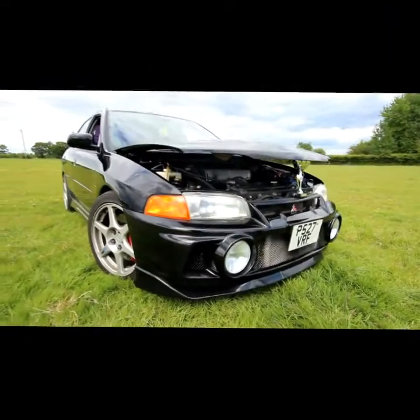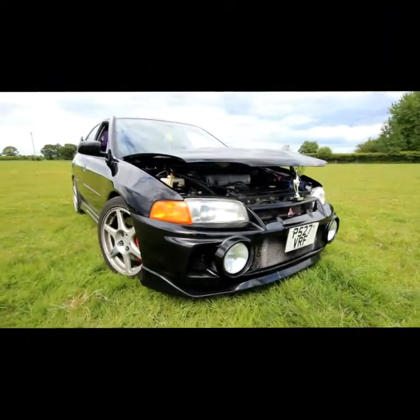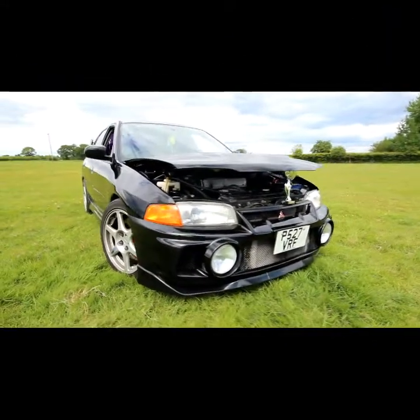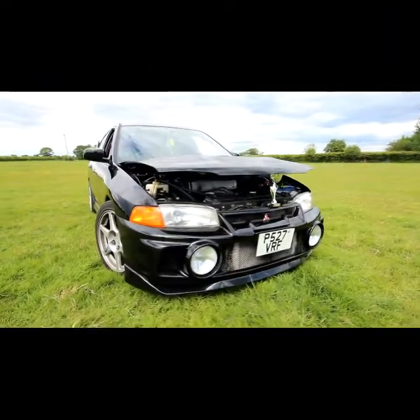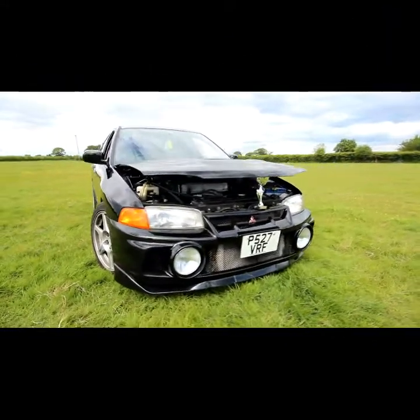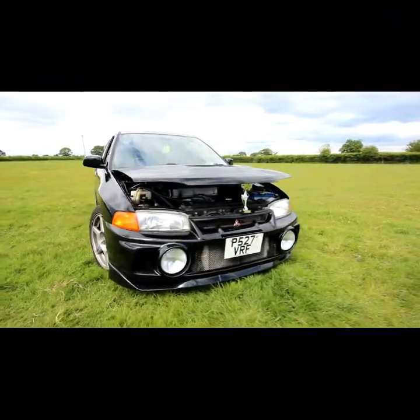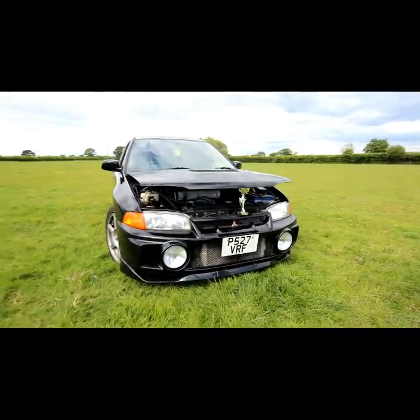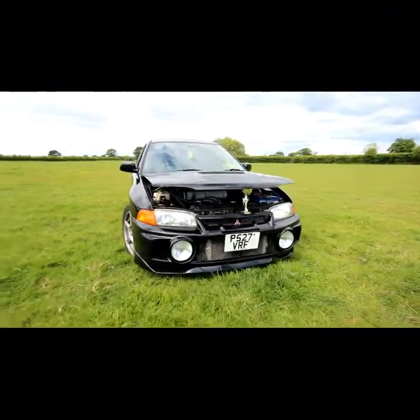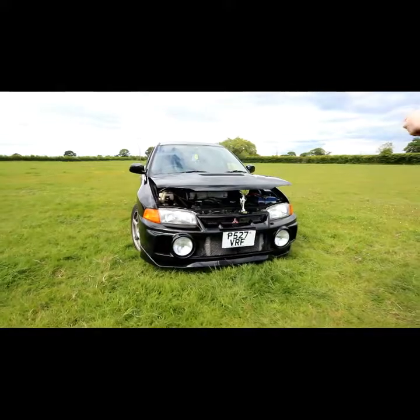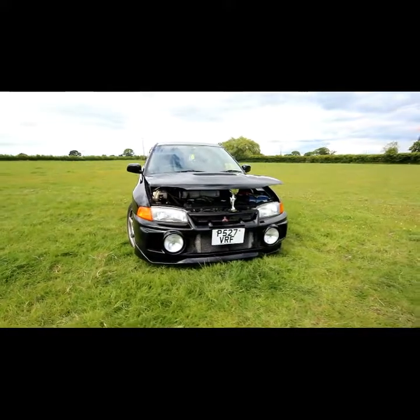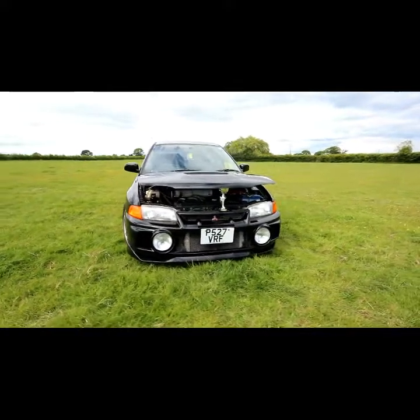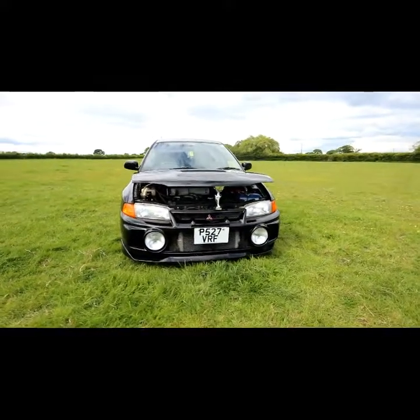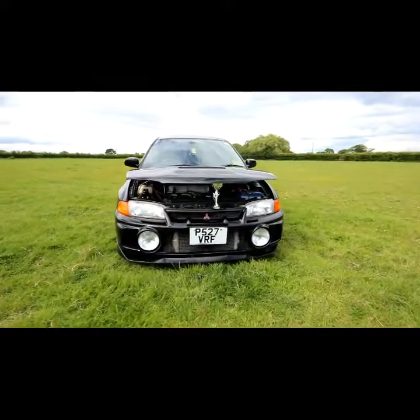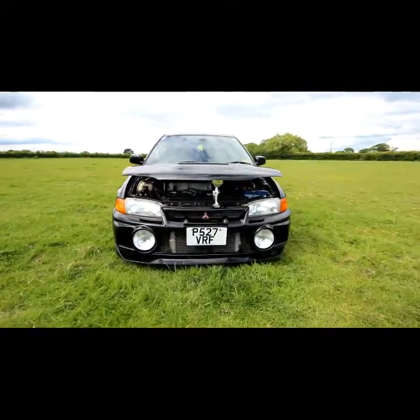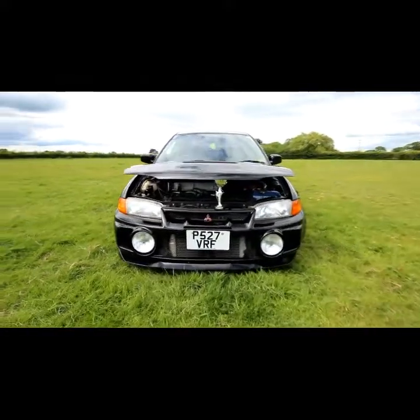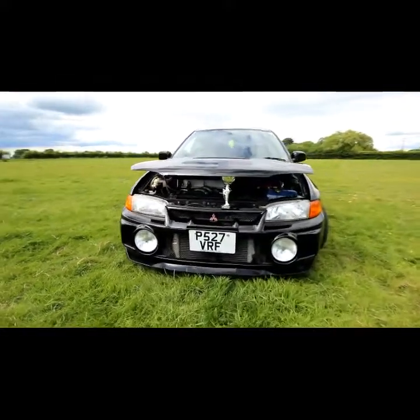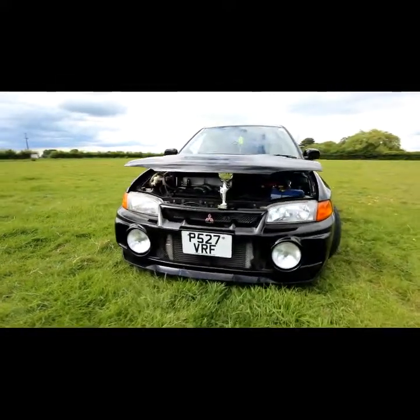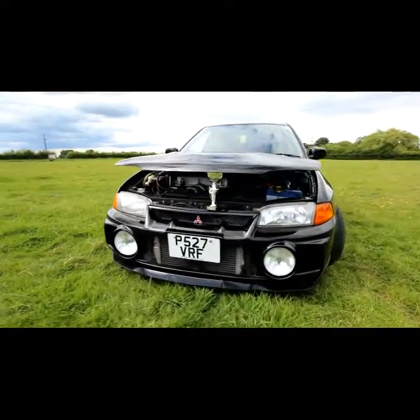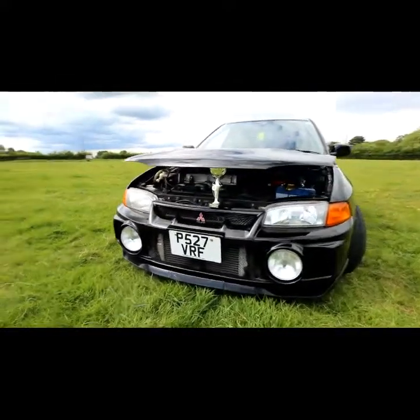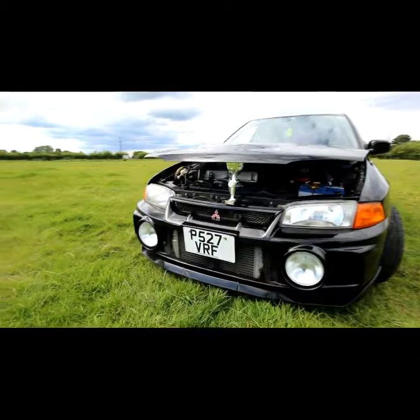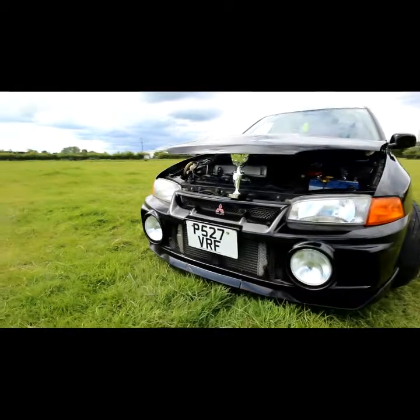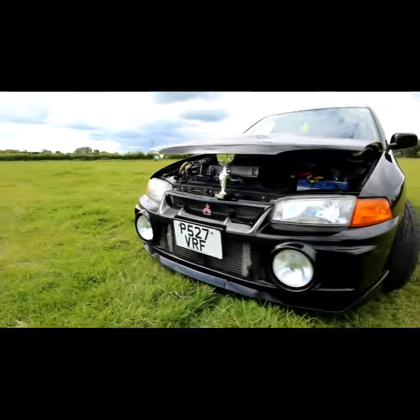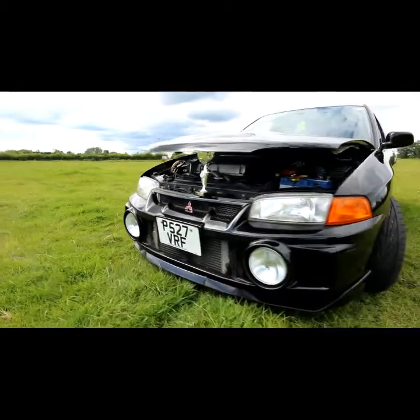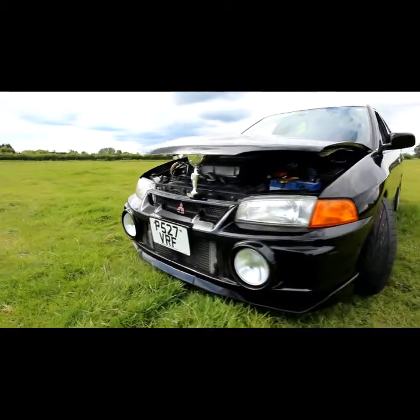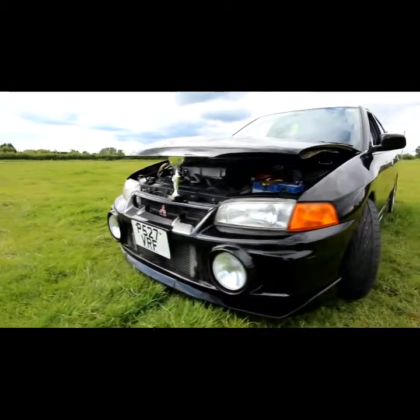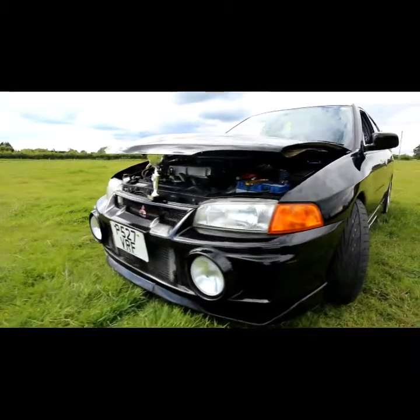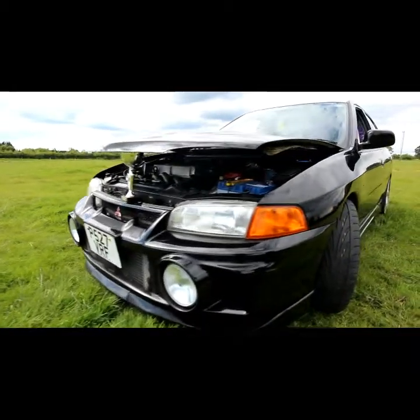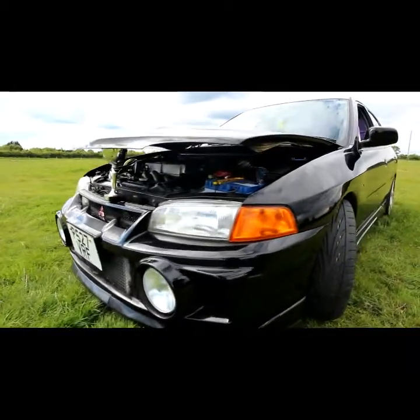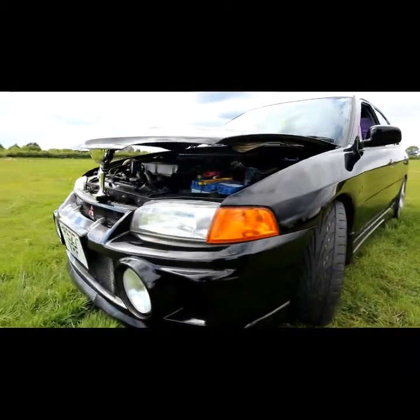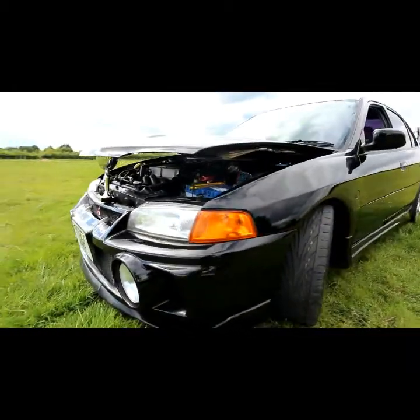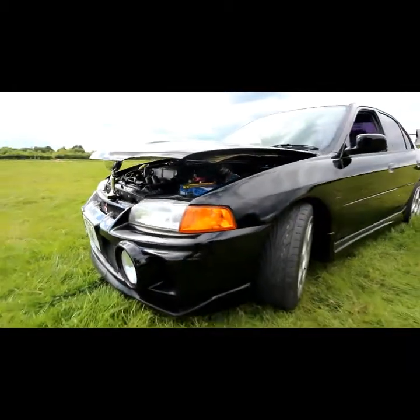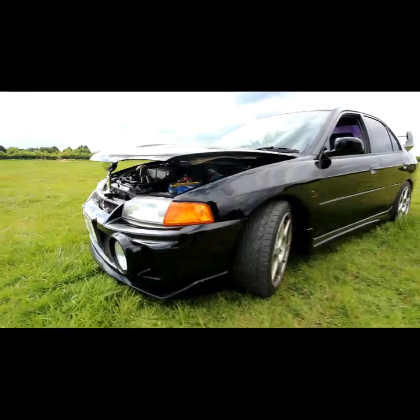Hi, my name's Alice, this is my Mitsubishi Evo 4. The Instagram tag is Nibu Evo 4. A bit about the car — I only got it in October, but I've started doing some little bits to it.